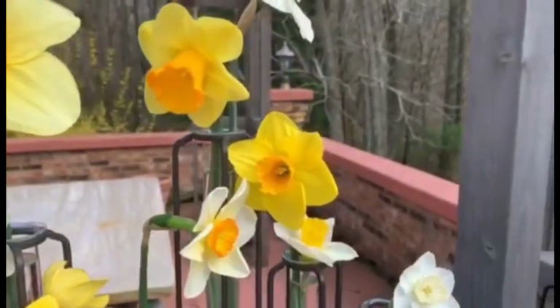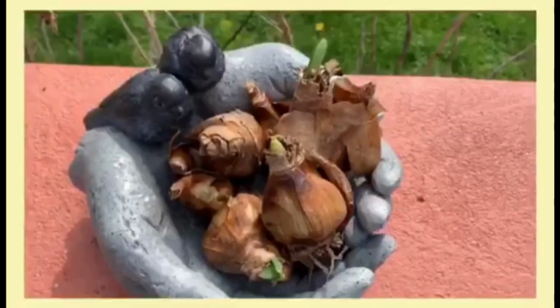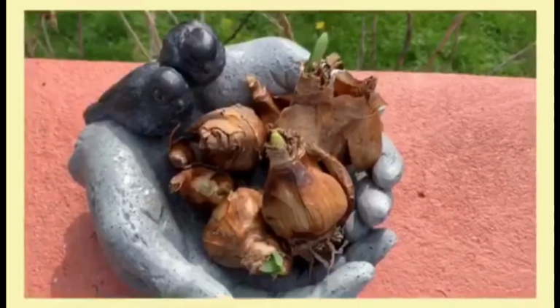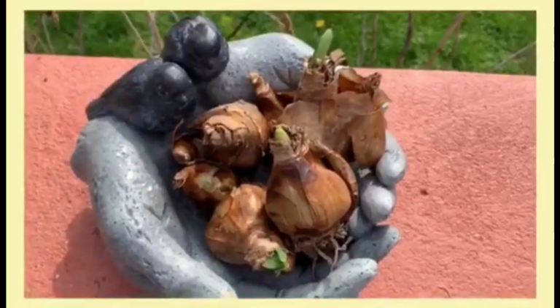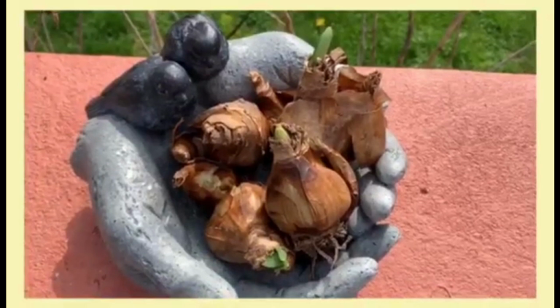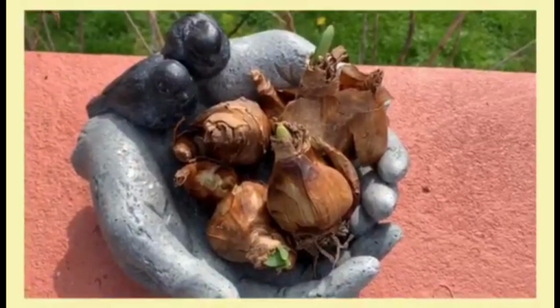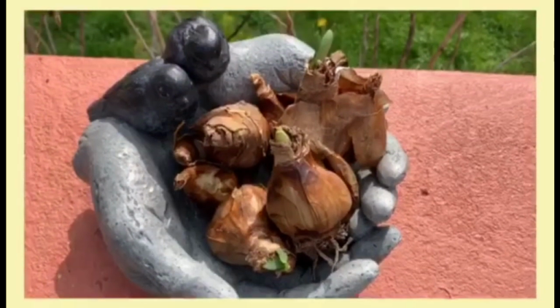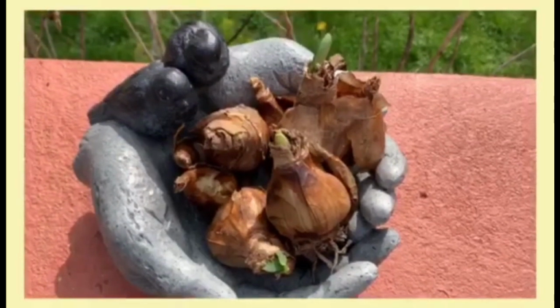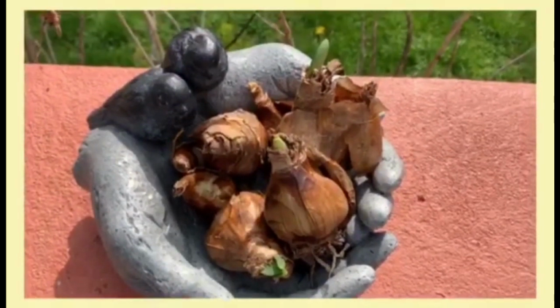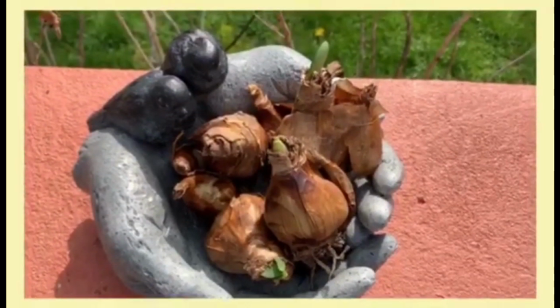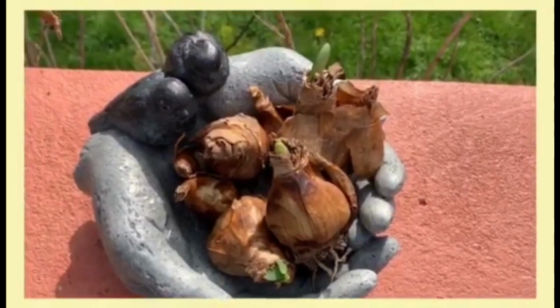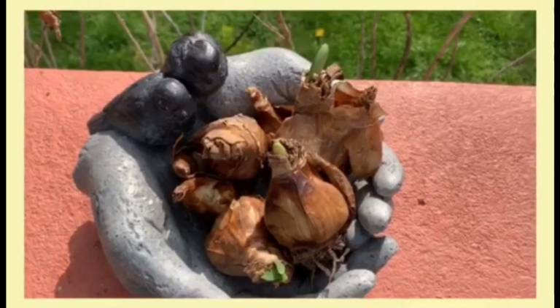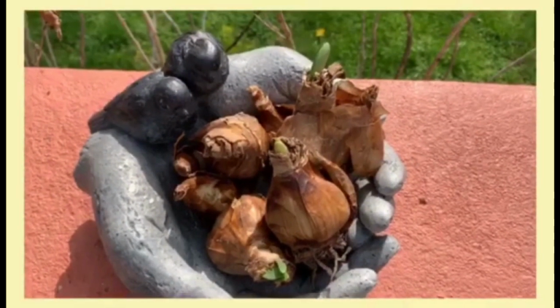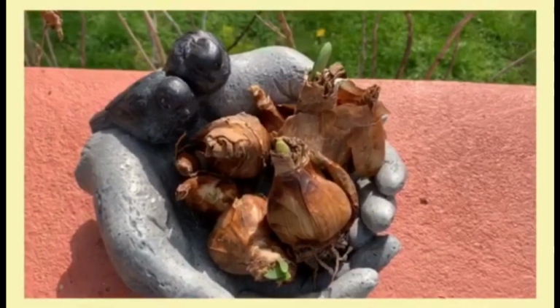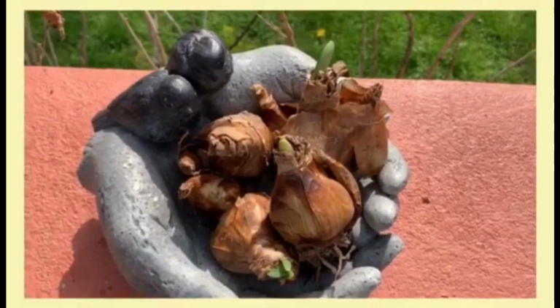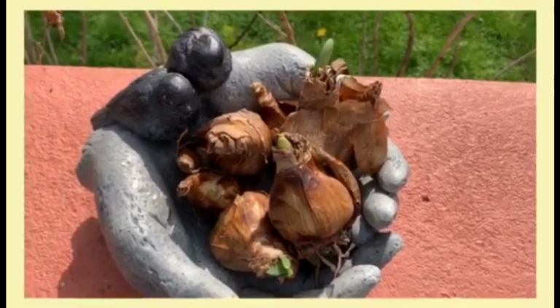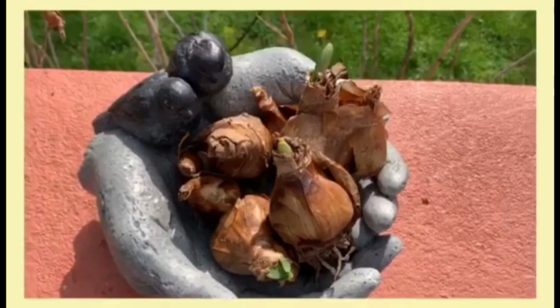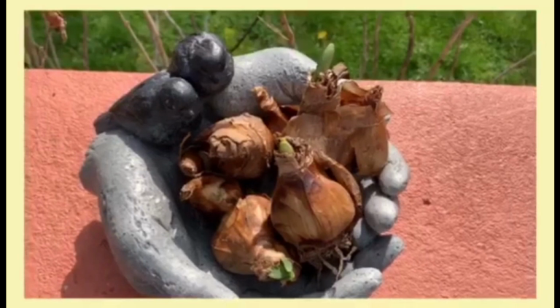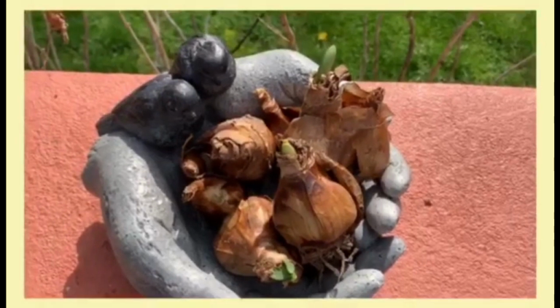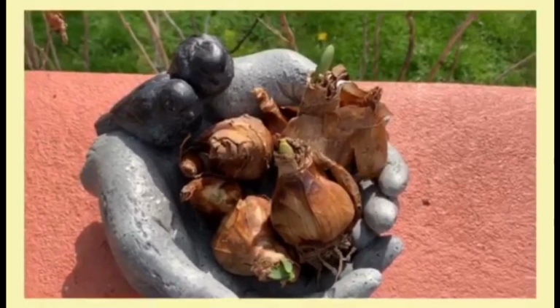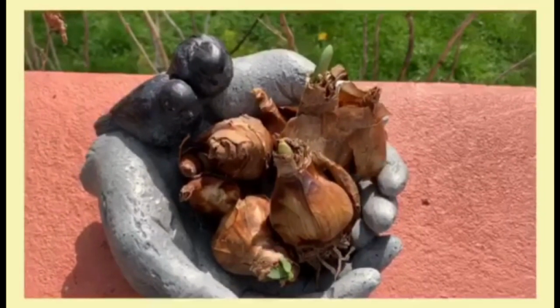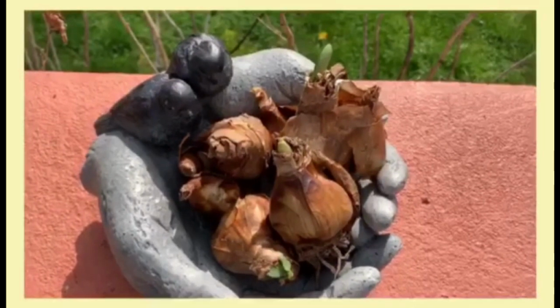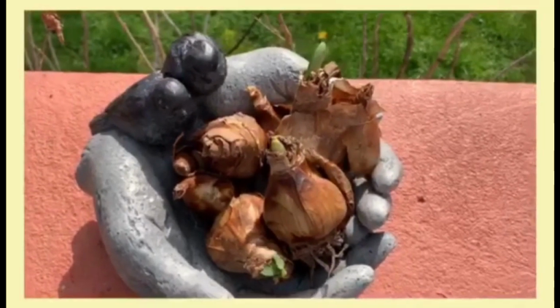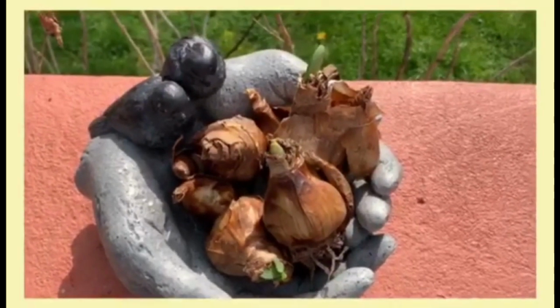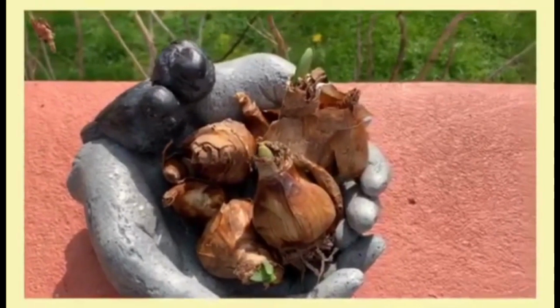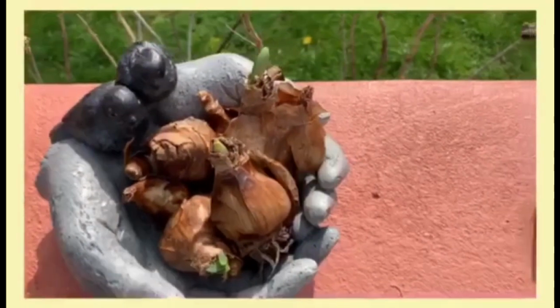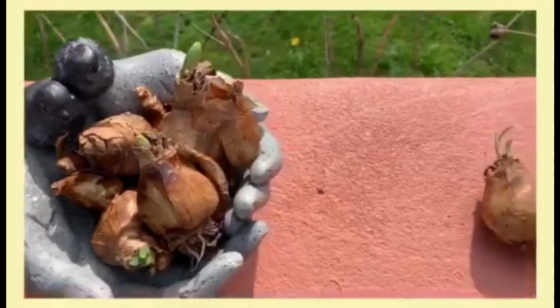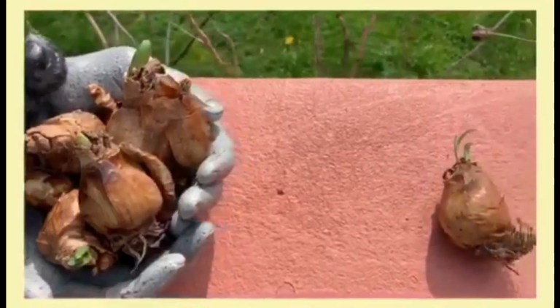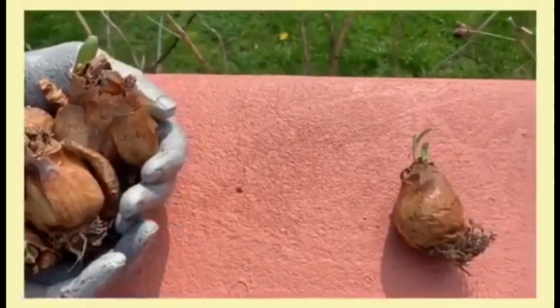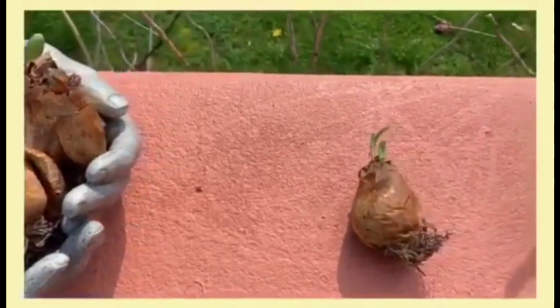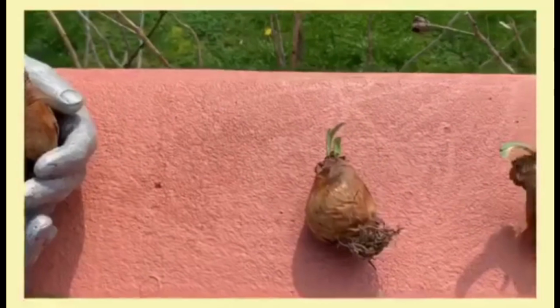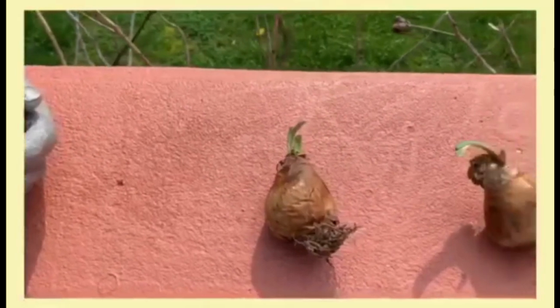When you purchase a daffodil bulb, it should be firm and not have any mold on it. Daffodil bulbs come in different sizes and they should start to have little green peaks of foliage coming out of the top.